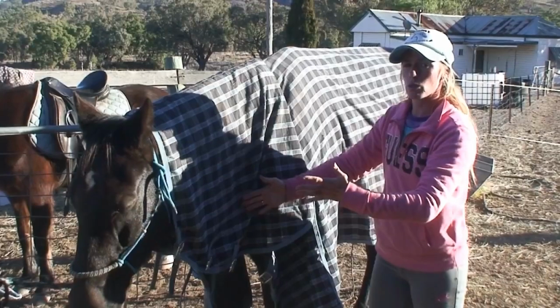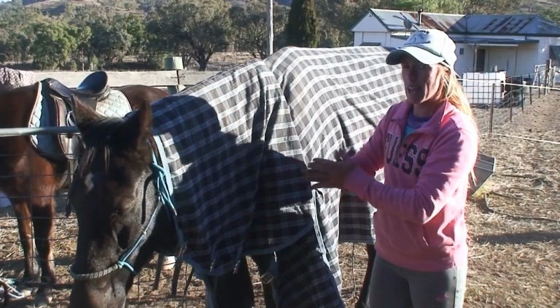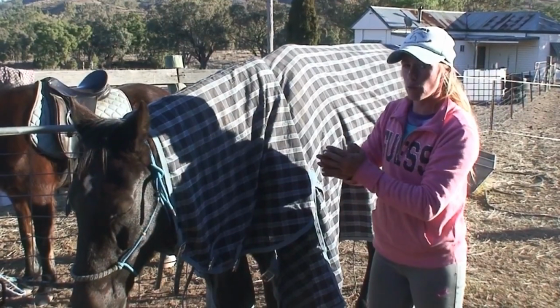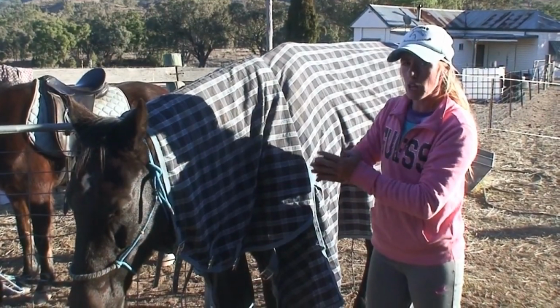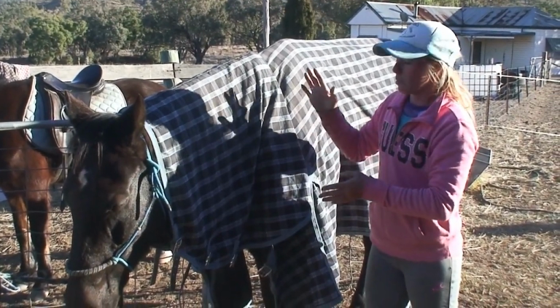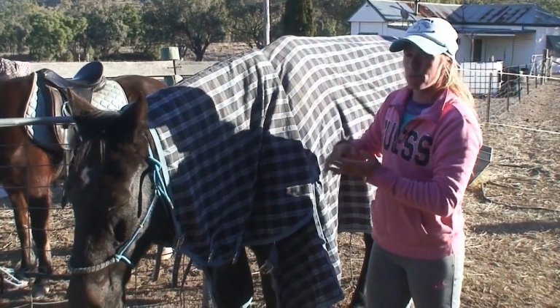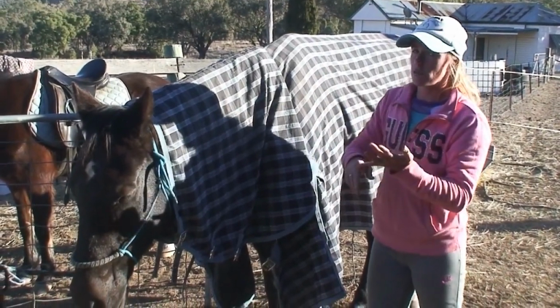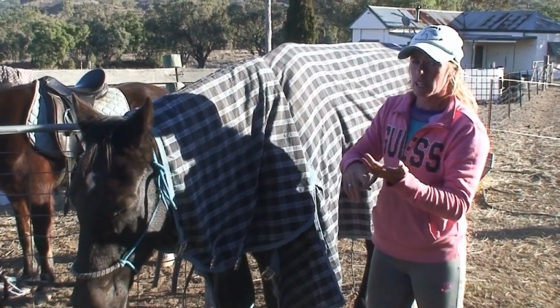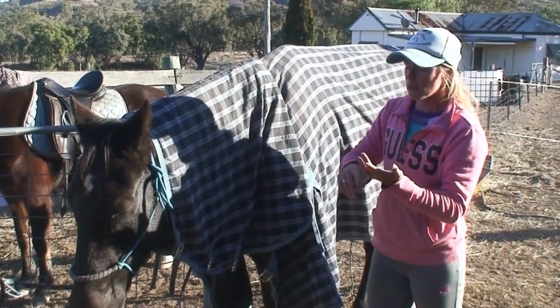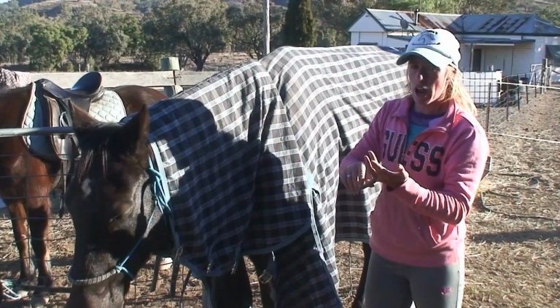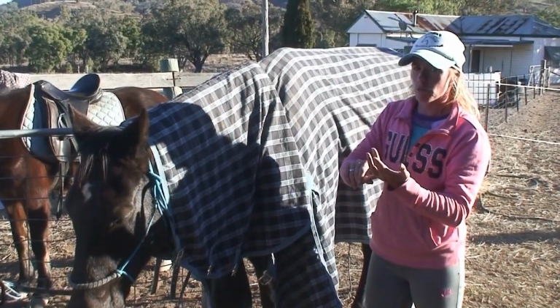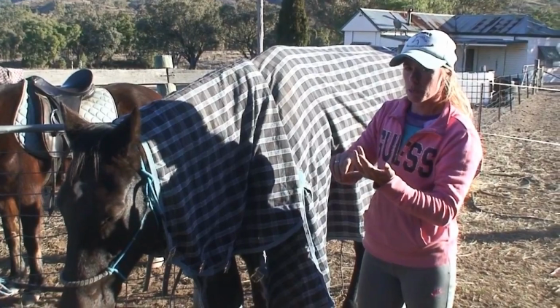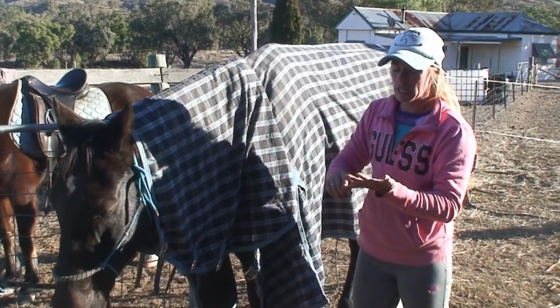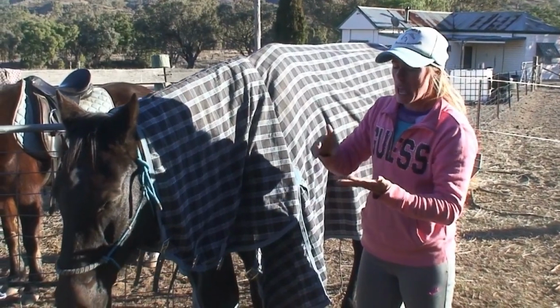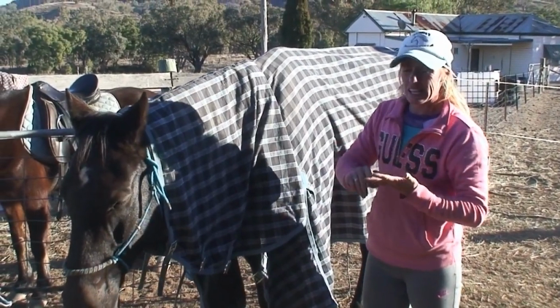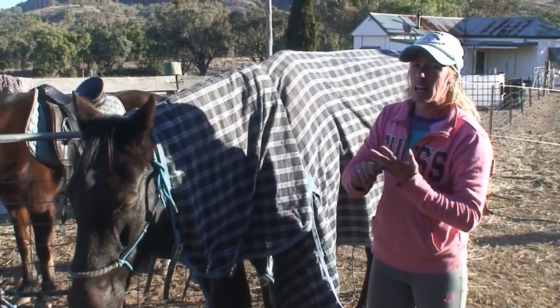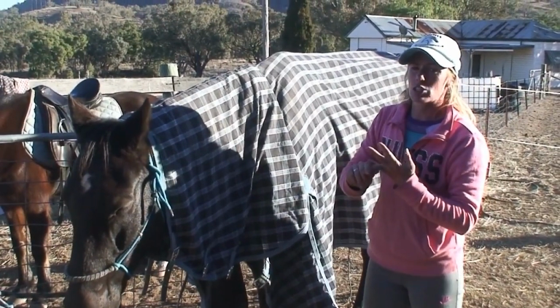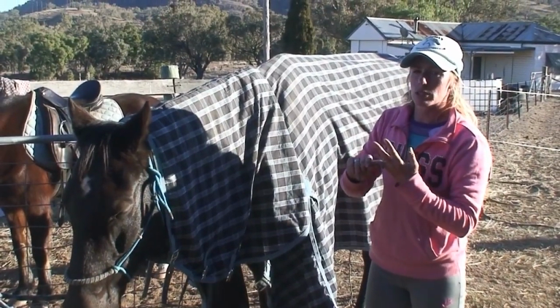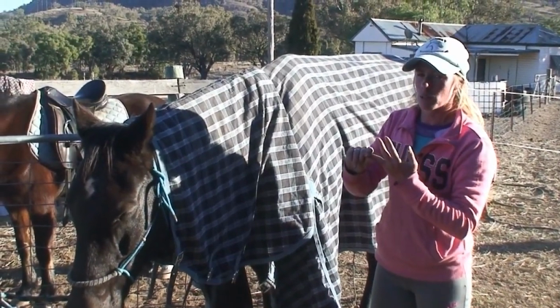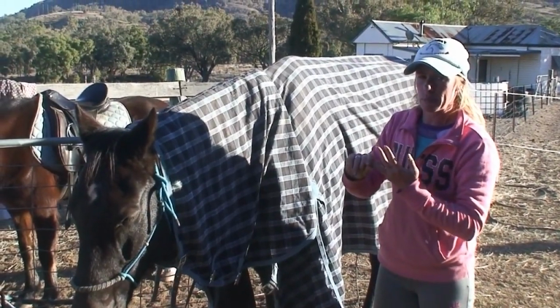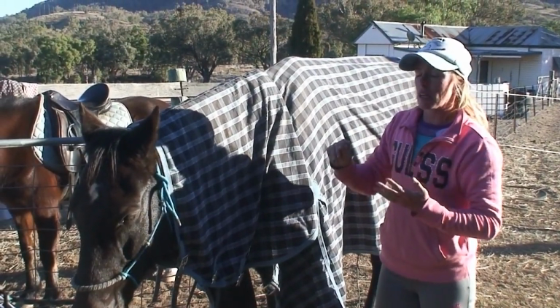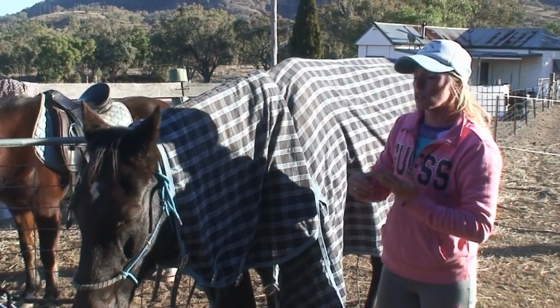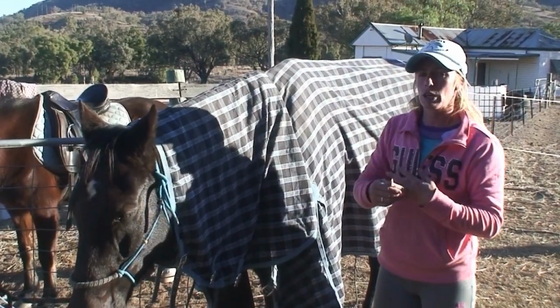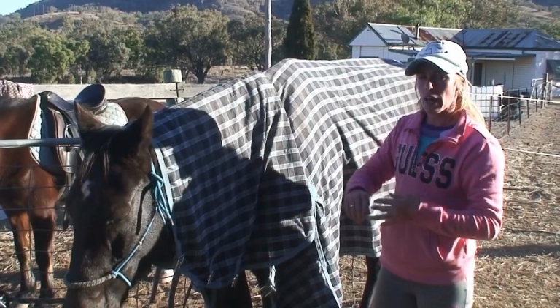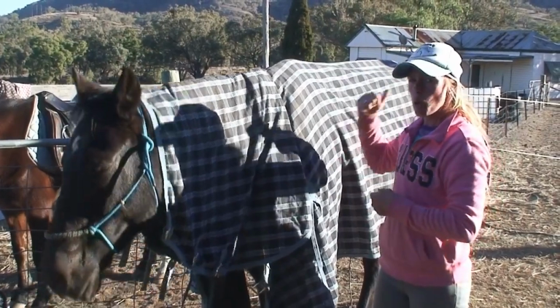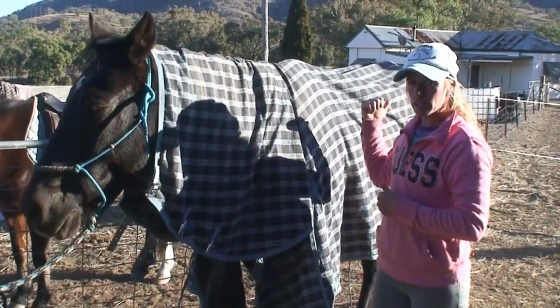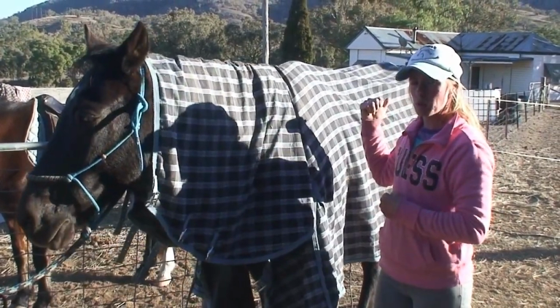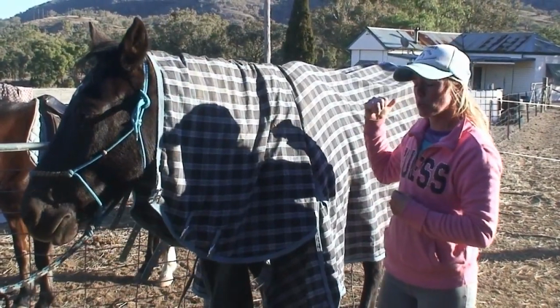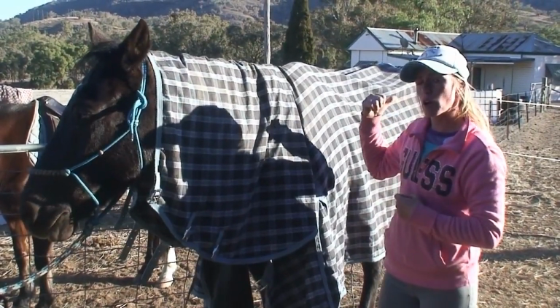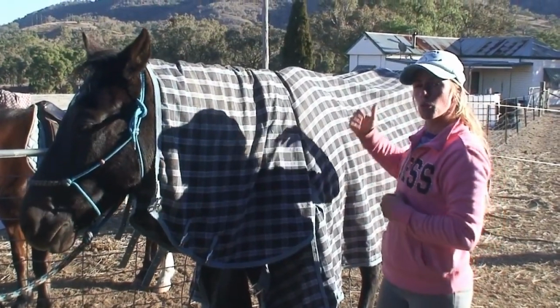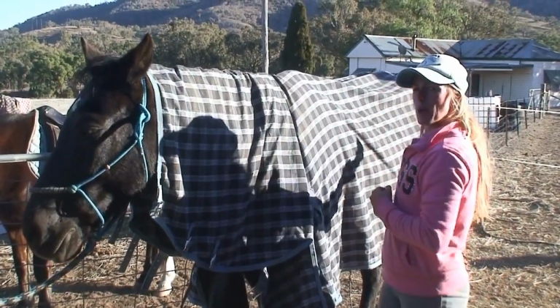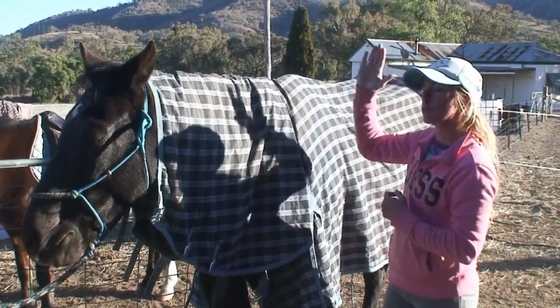The horse can then have a fall. Firstly, your rug is going to get absolutely trashed and ripped to smithereens, and secondly, you're going to have an injured horse possibly. So to avoid all of that, always make certain when putting a rug on, work back to front.